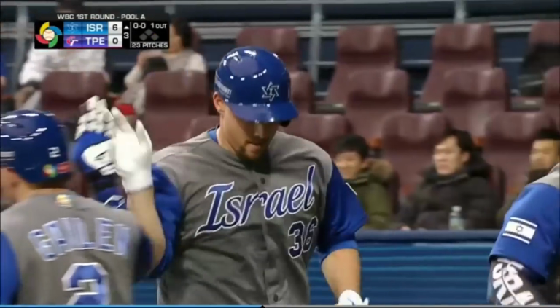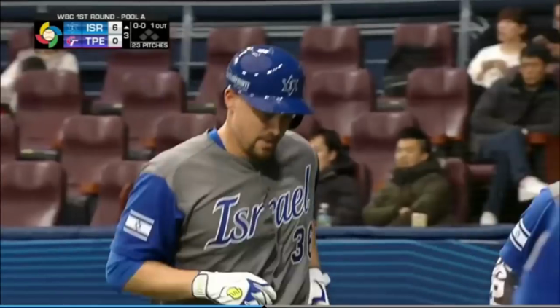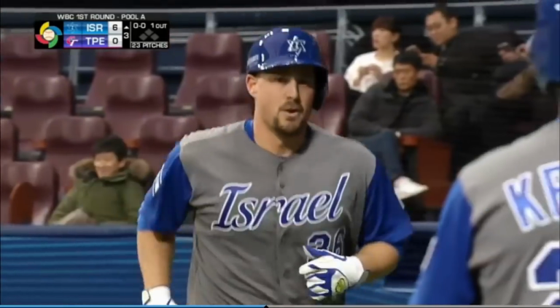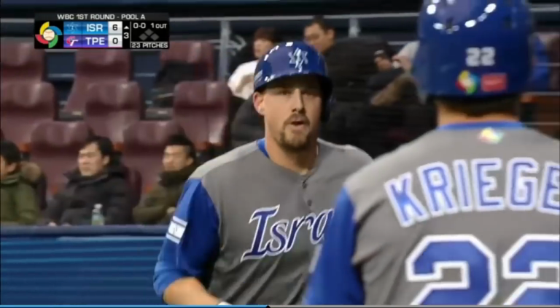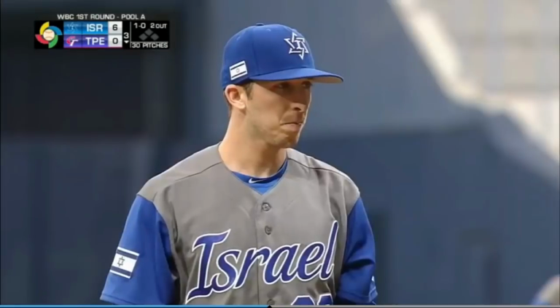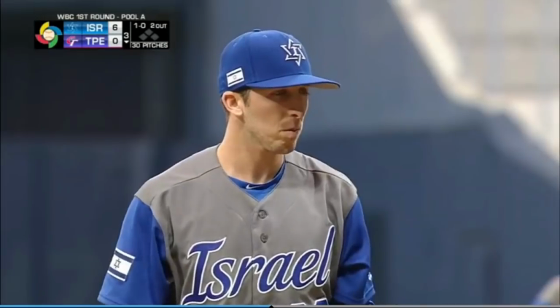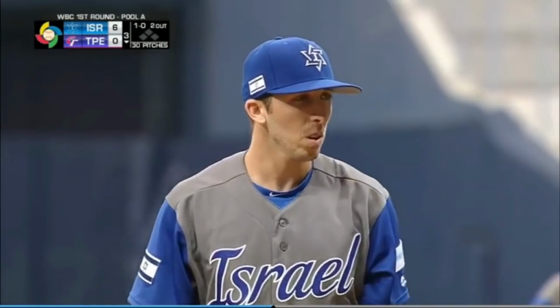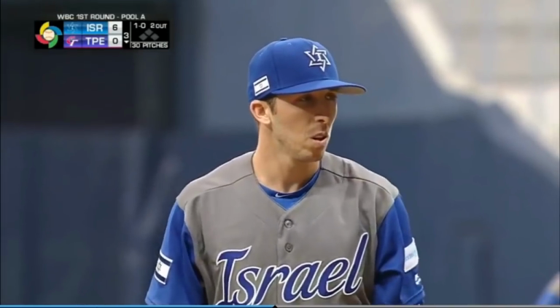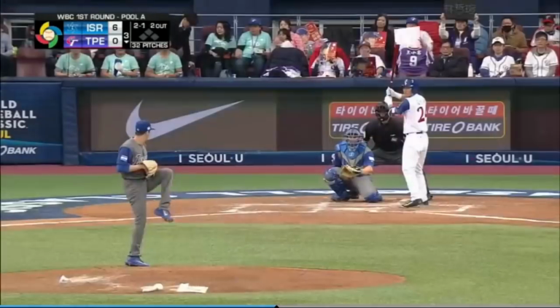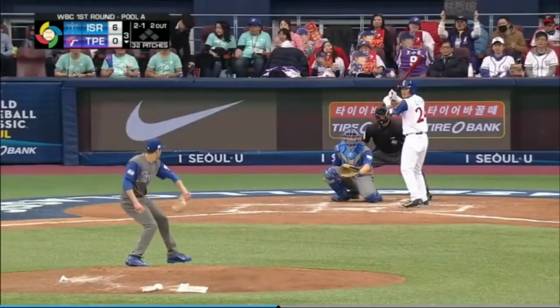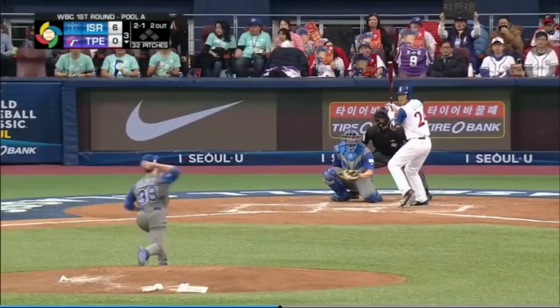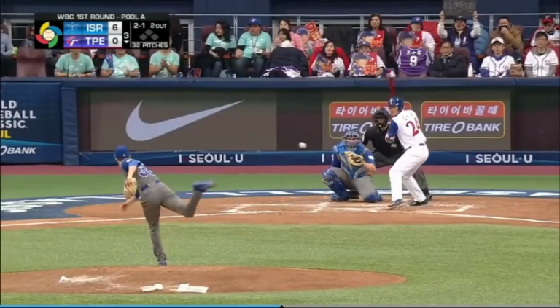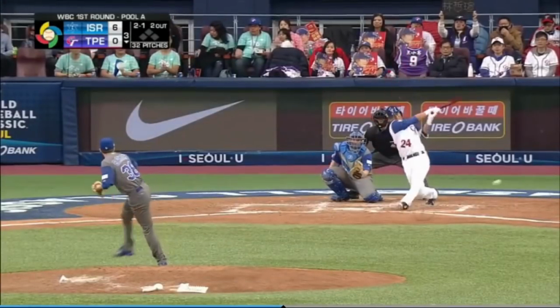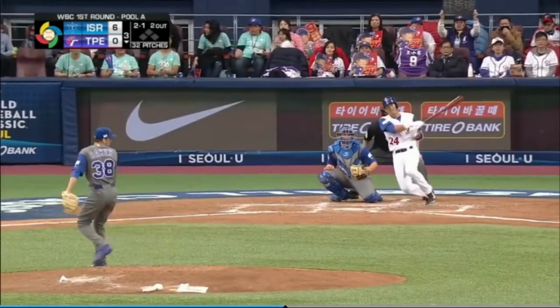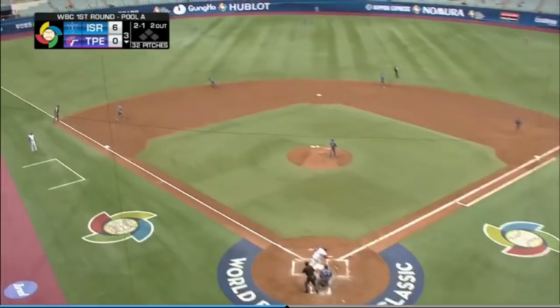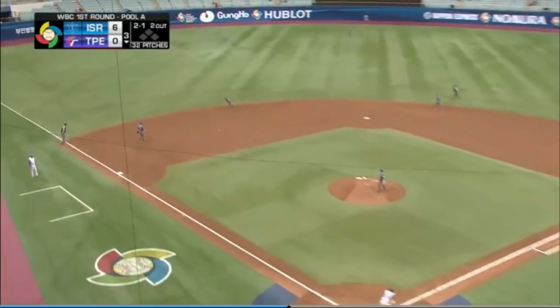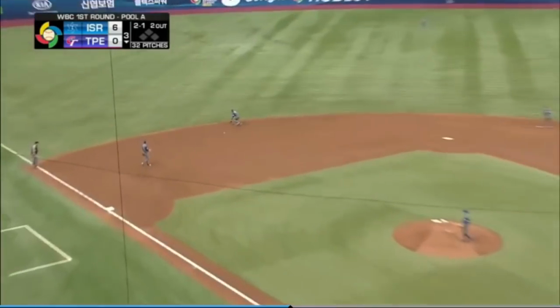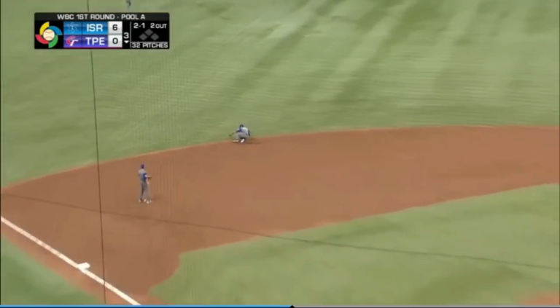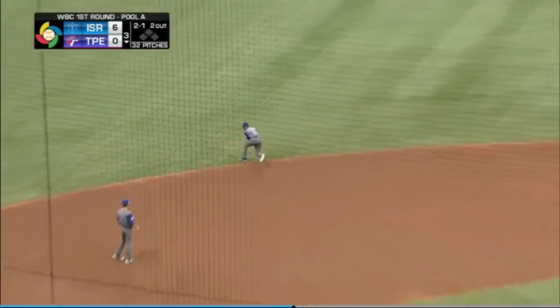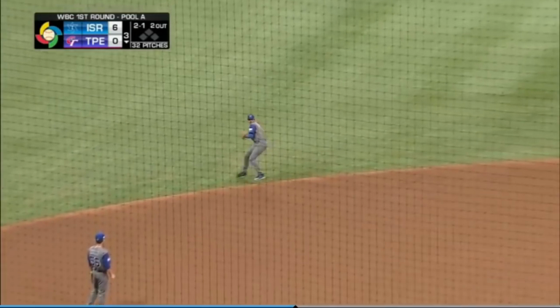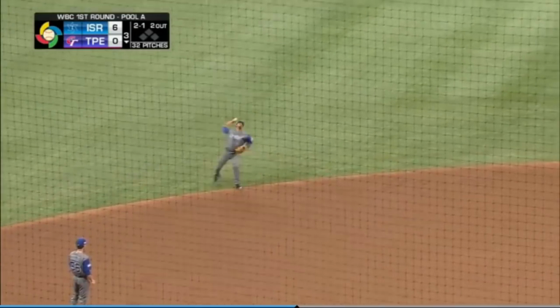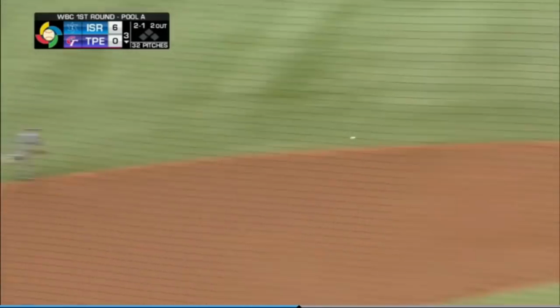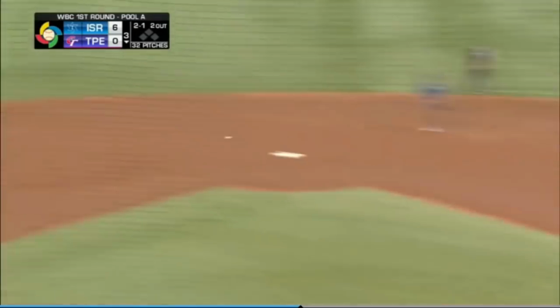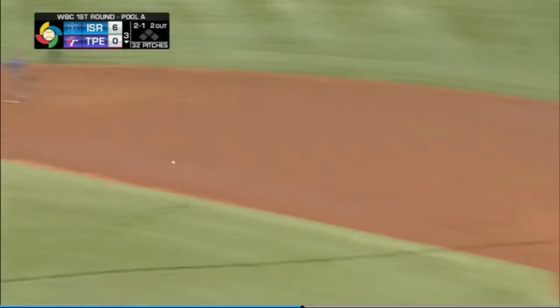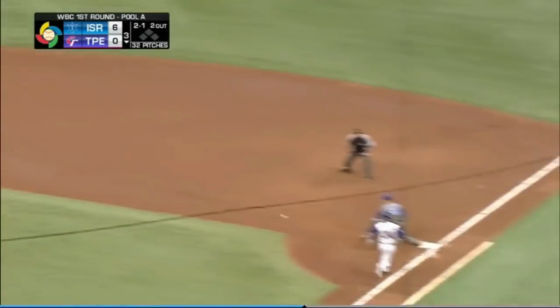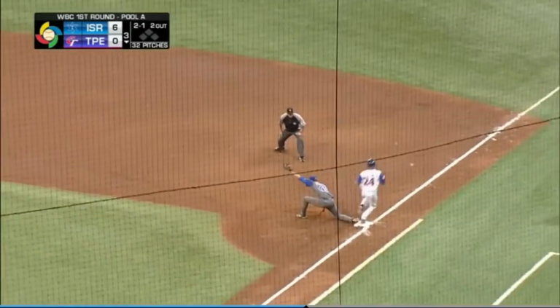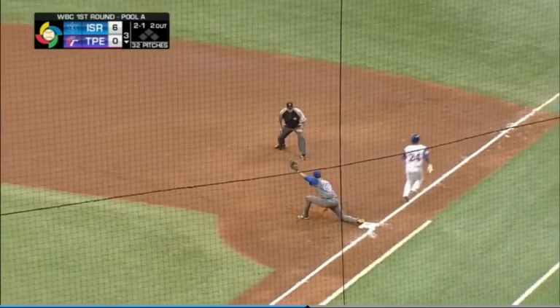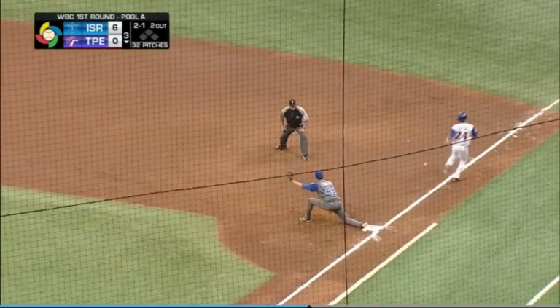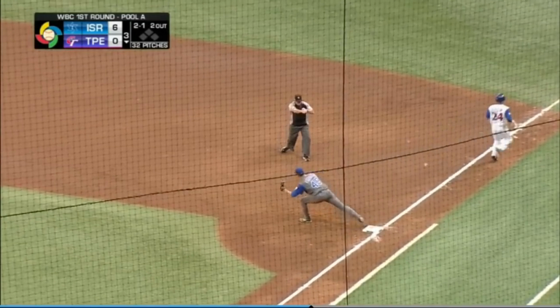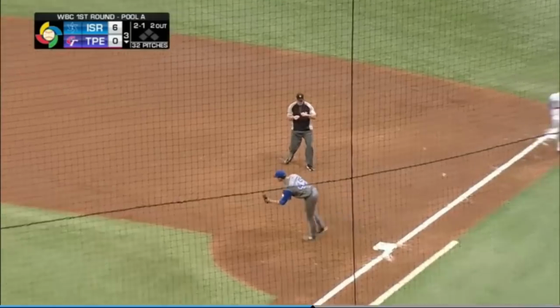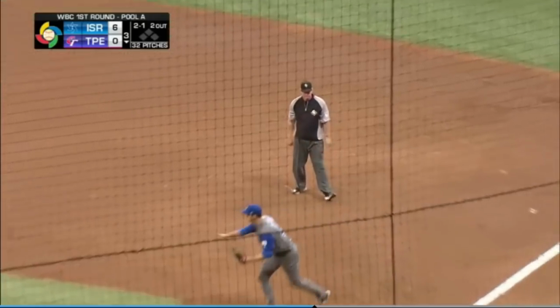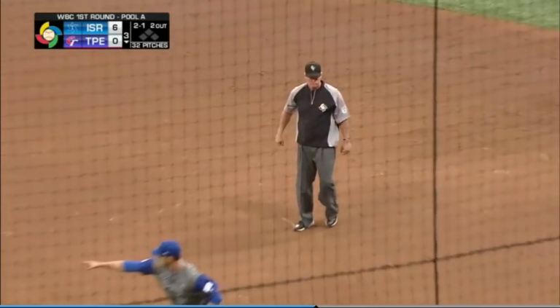Bottom of the third now. Corey Baker on the mound facing Jeshuan Lin. Ground ball to deep short — check out the nifty pick and the throw by Scott Burcham. What a play to close down the inning.